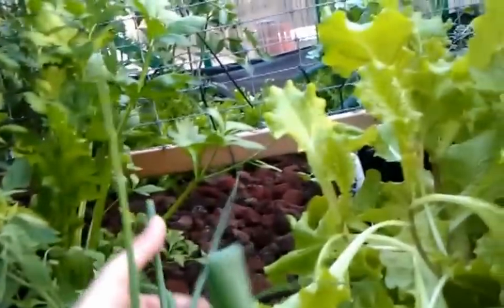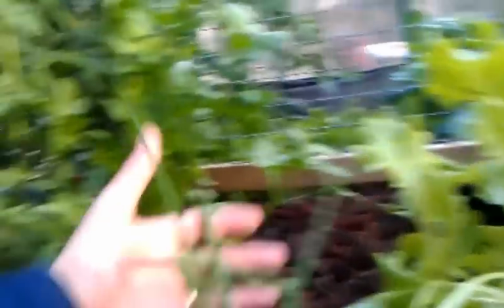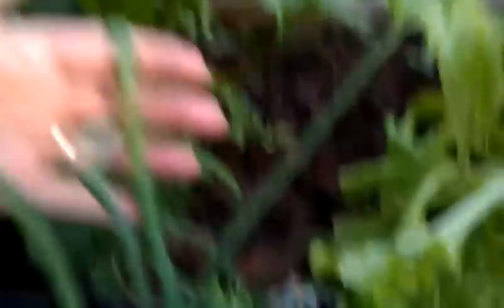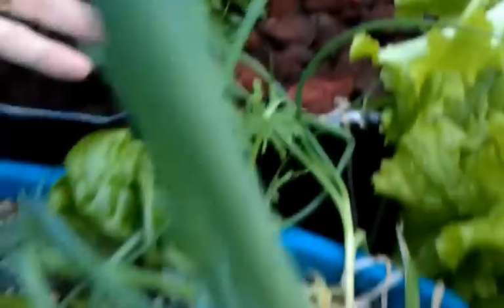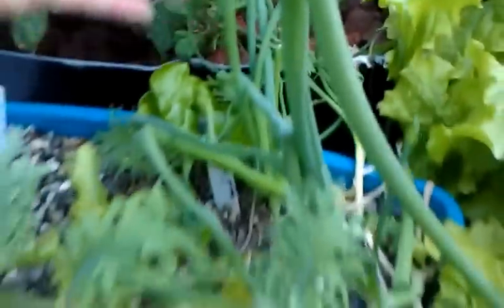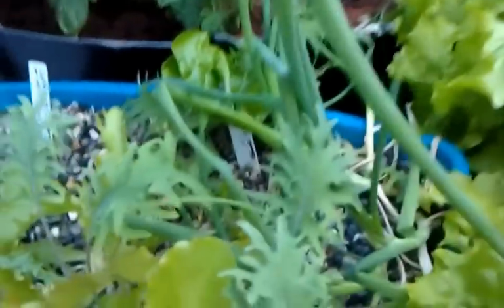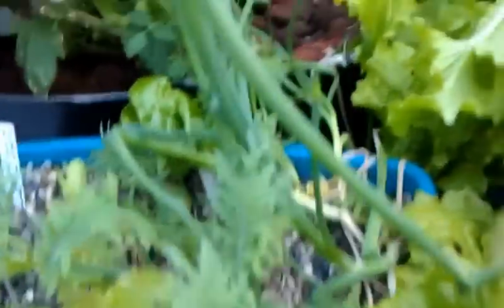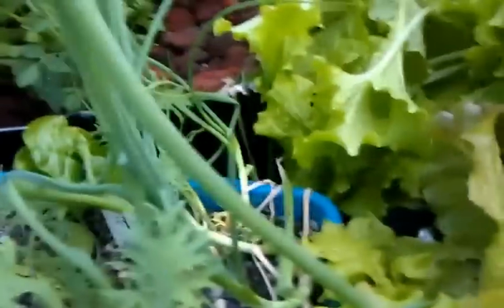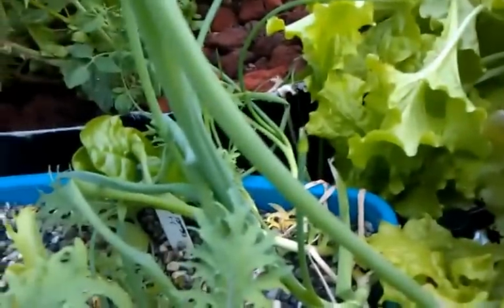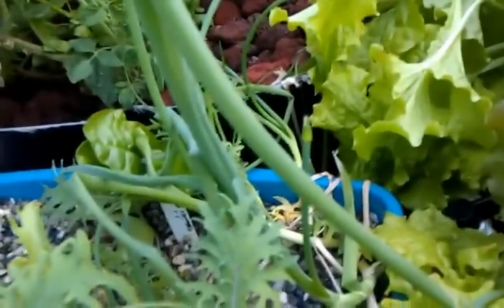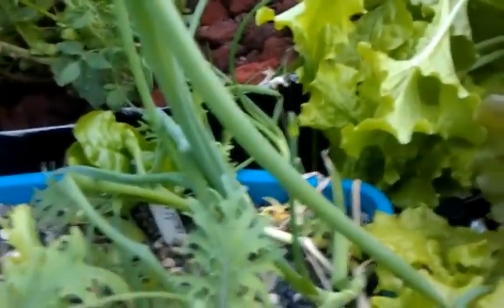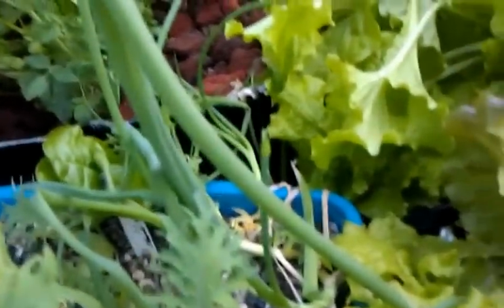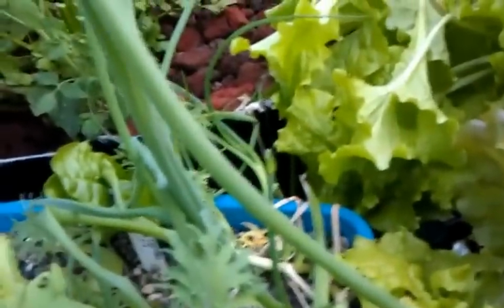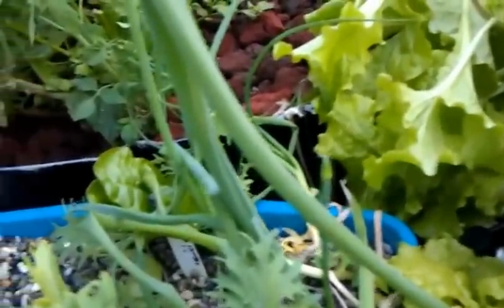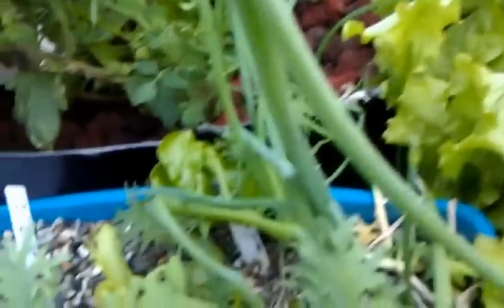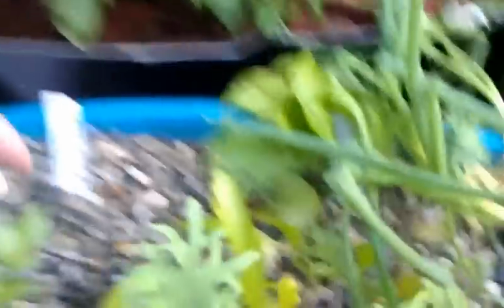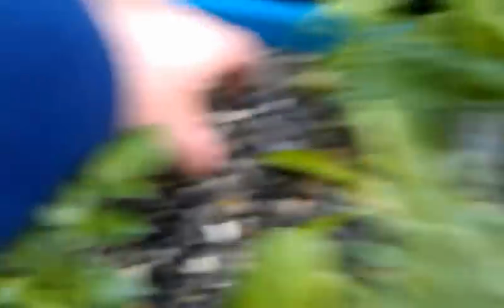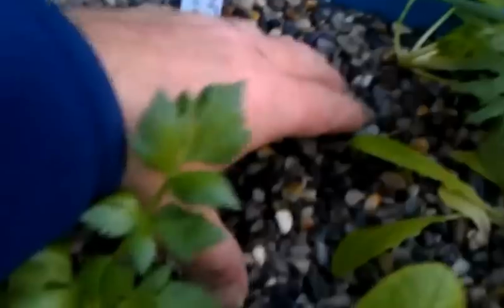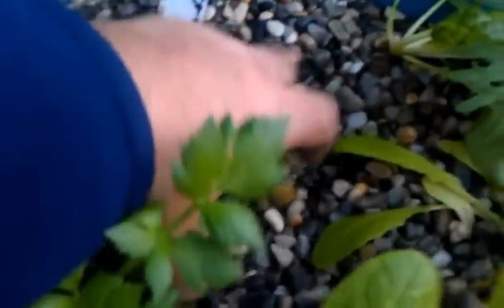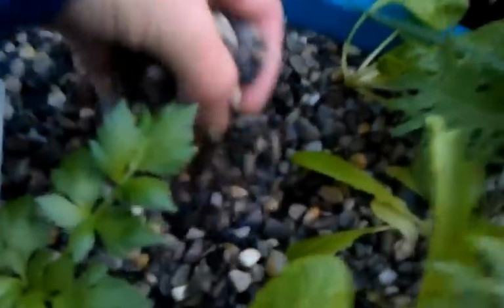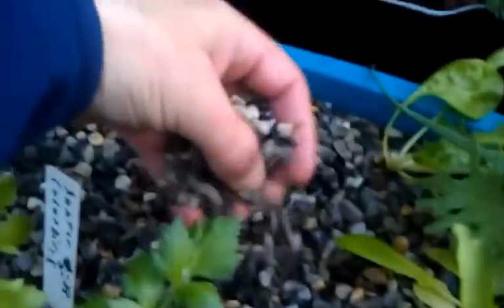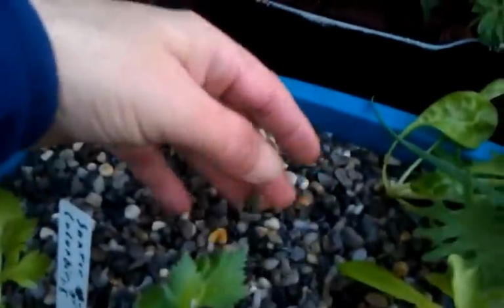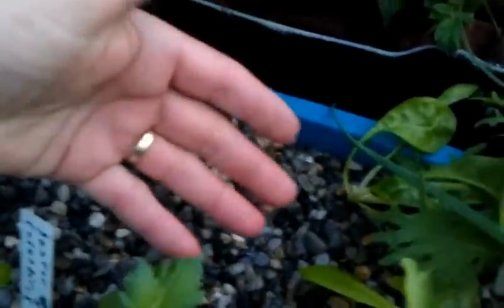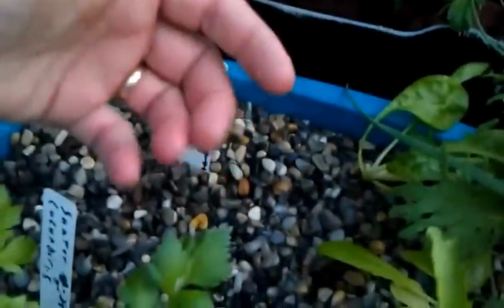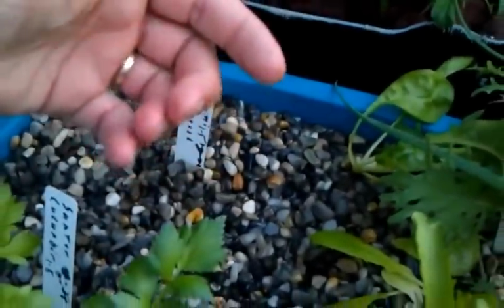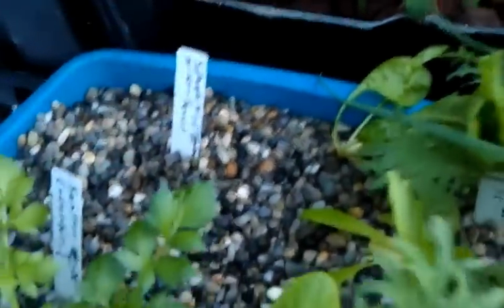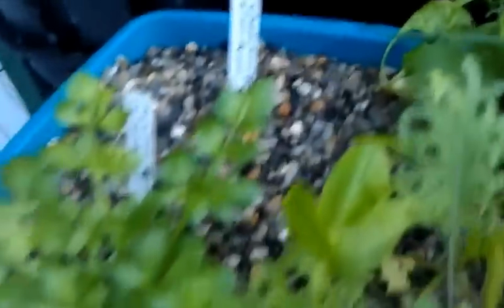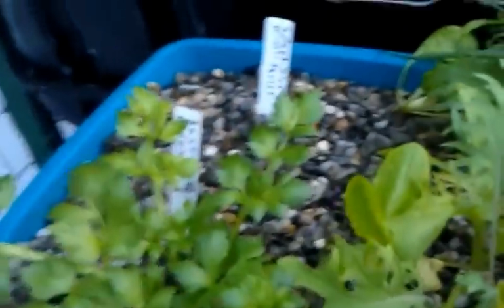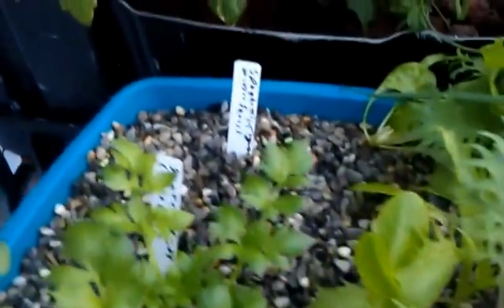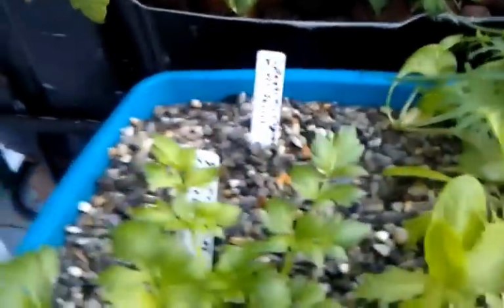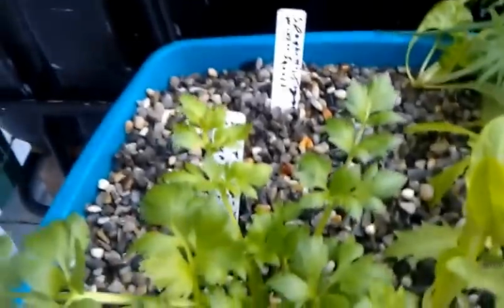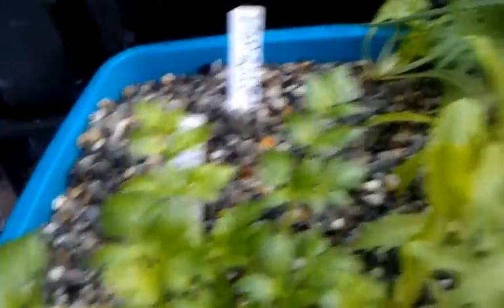These onions are just cut onions — cut at the base, left about three-quarters of an inch, stuck in this gravel. It's just pea gravel. If you dig around in there you'll find lots and lots of baby worms; they're just all over the place.